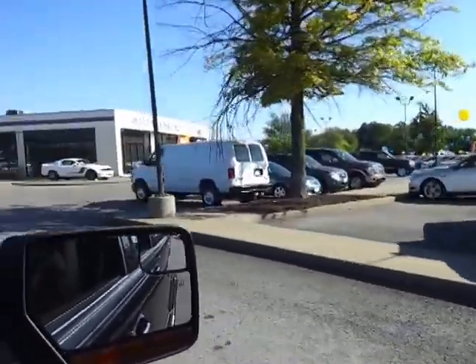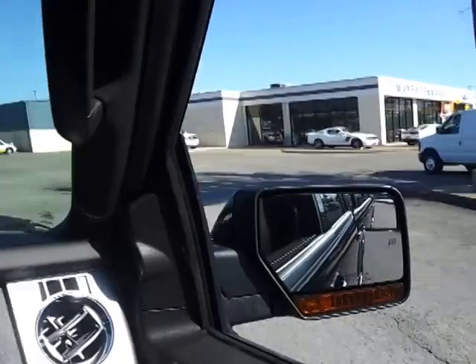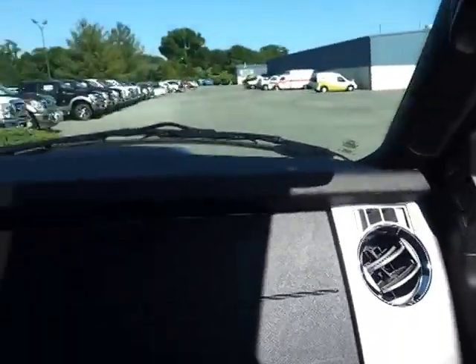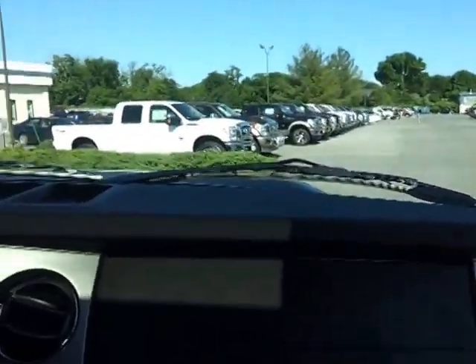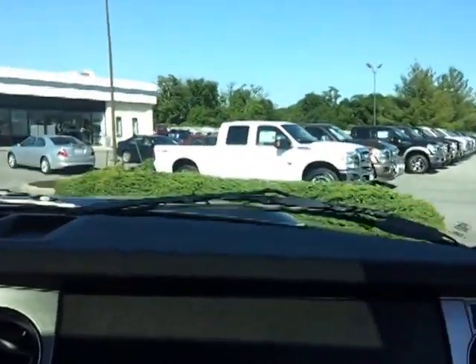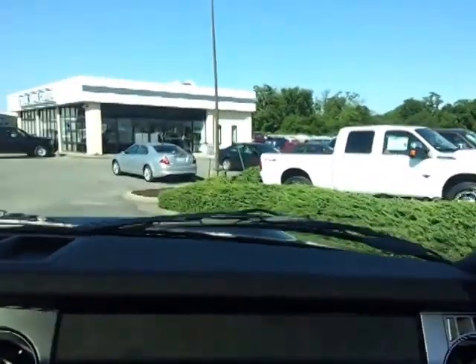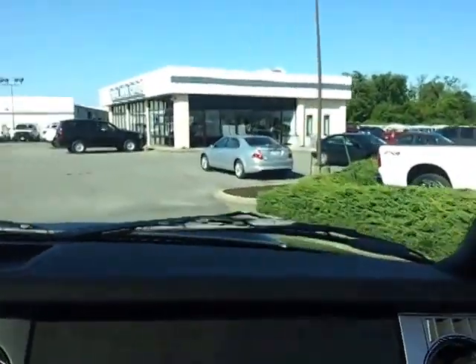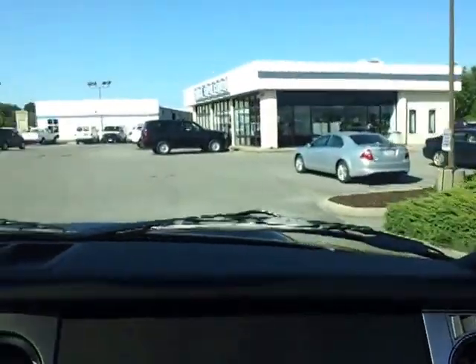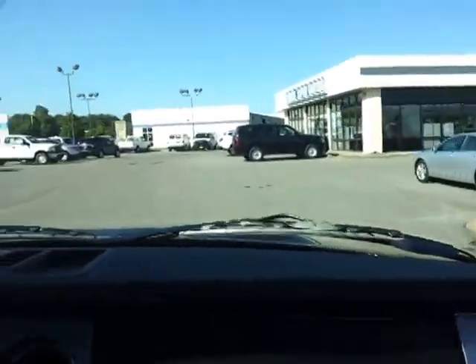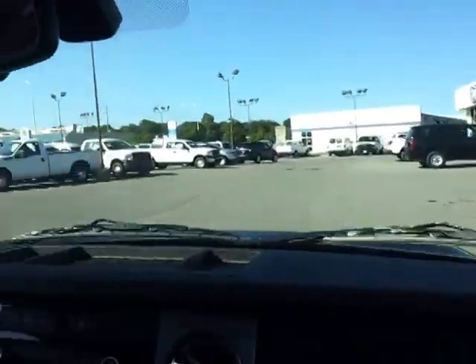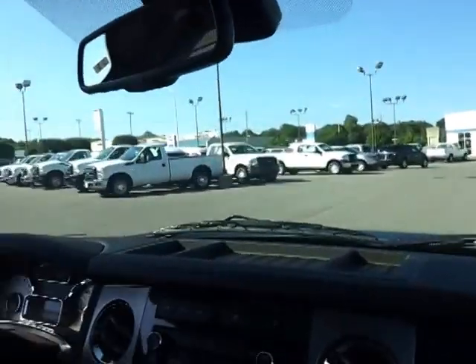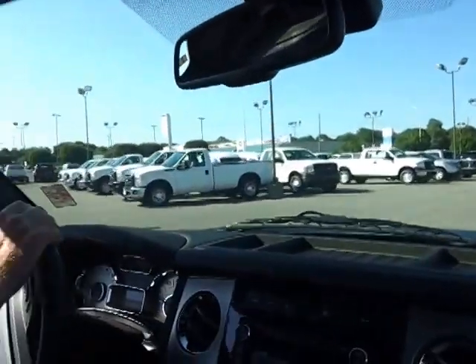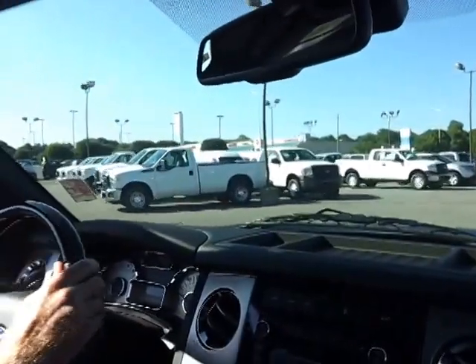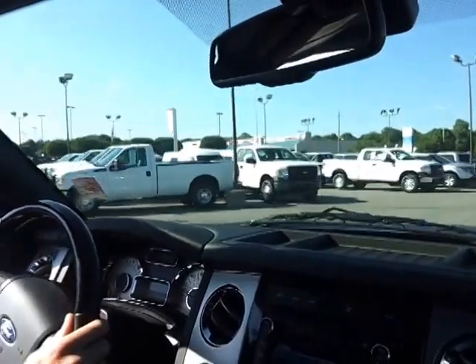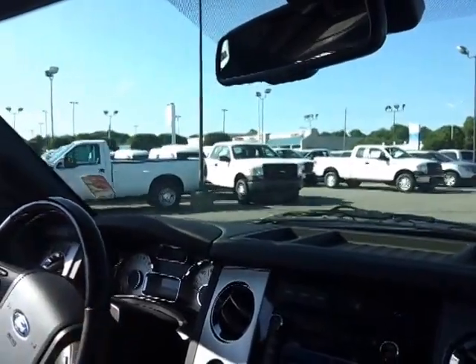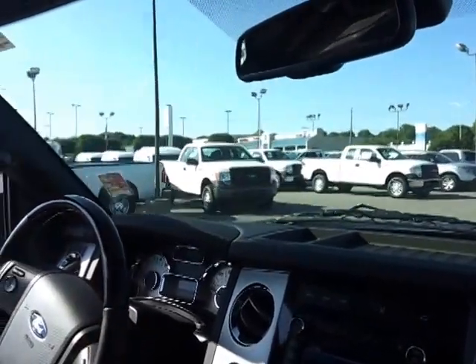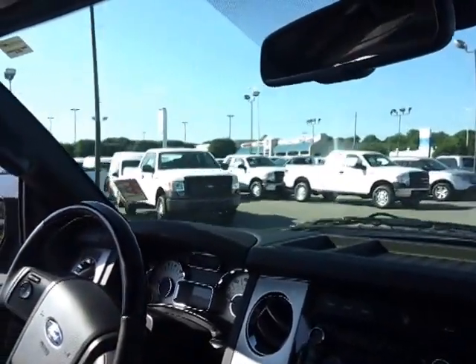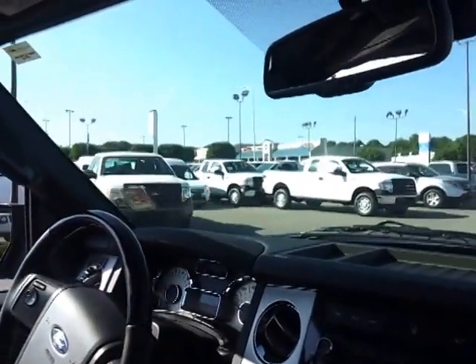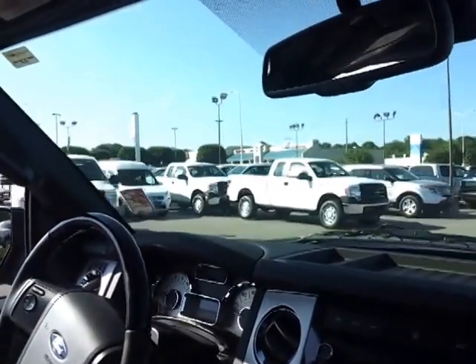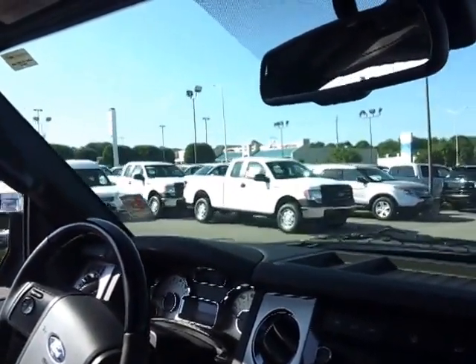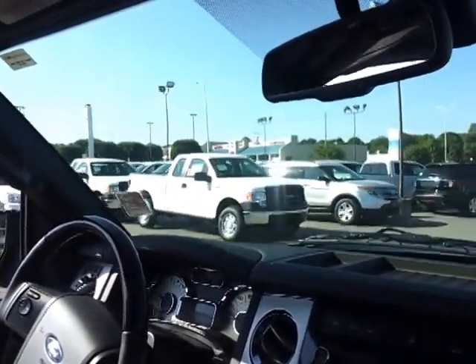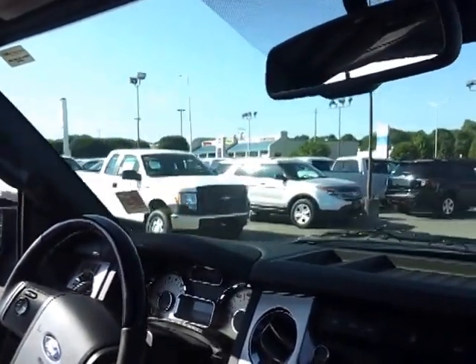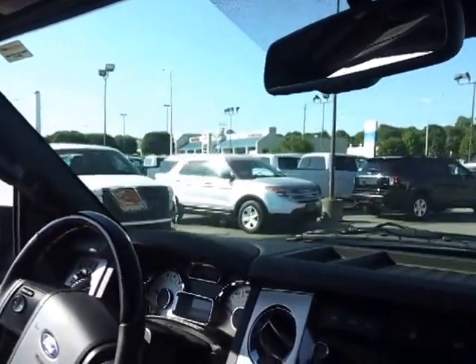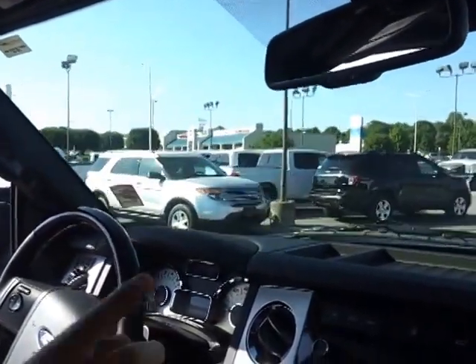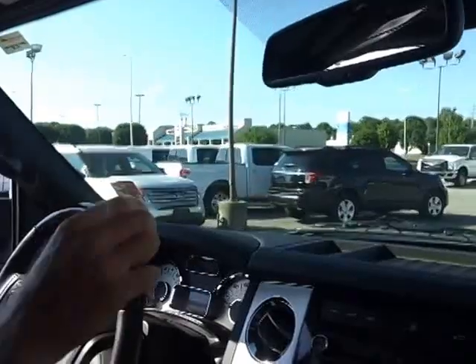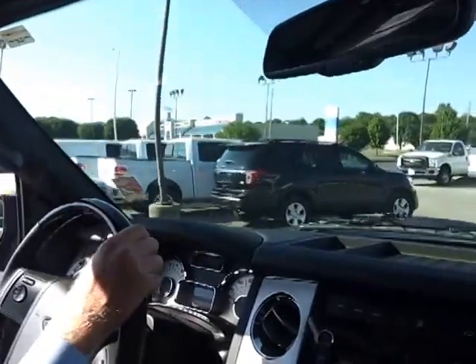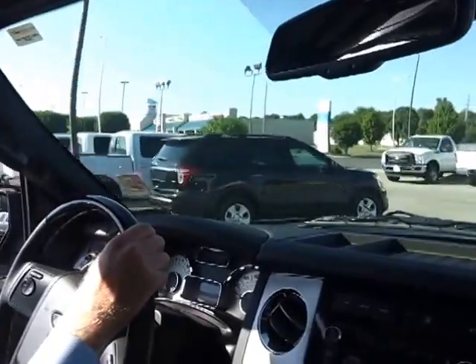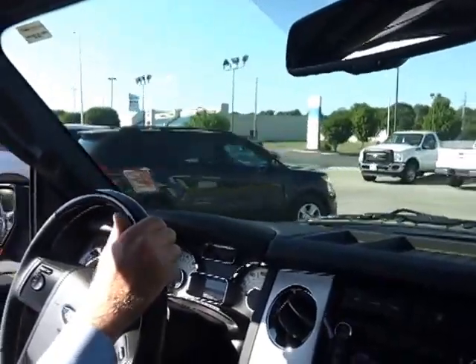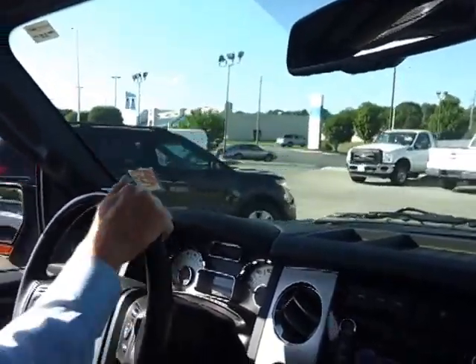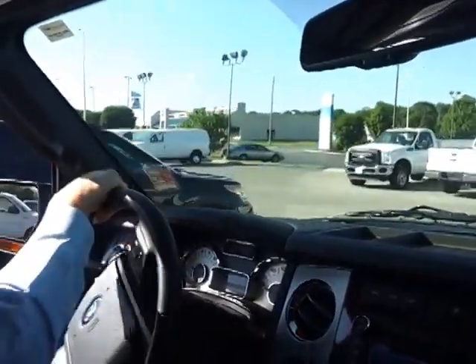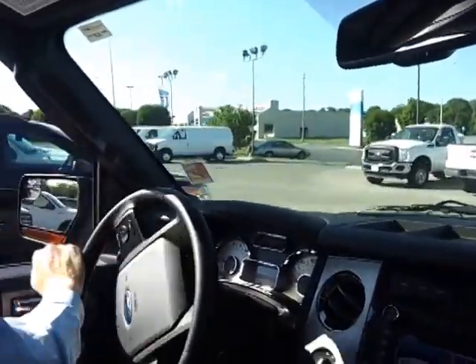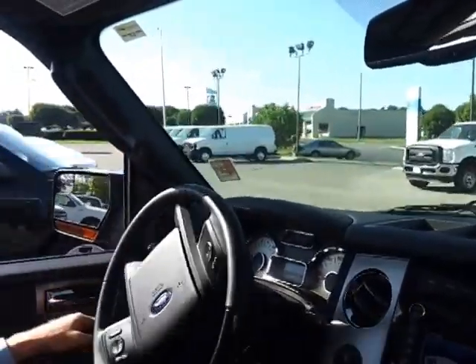Riding along with Wendy Stacy, our BDC director. We're pulling through our Ford fleet area. Looking for a Ford fleet vehicle? We've got a great staff to help you out with that.